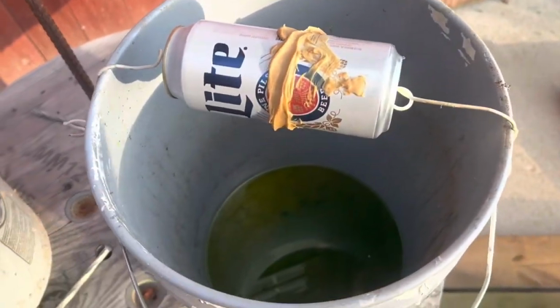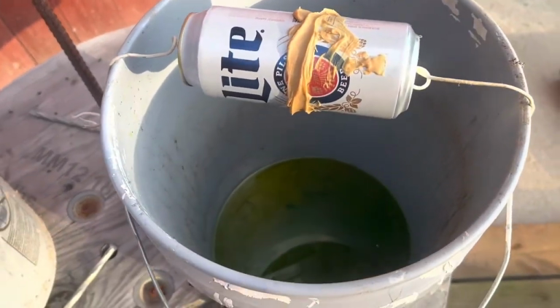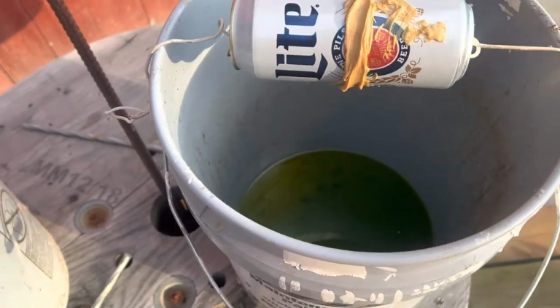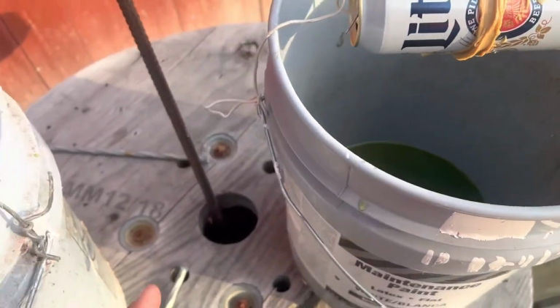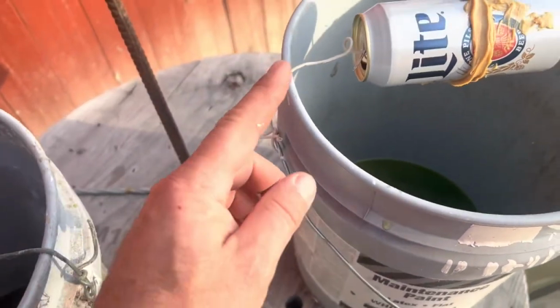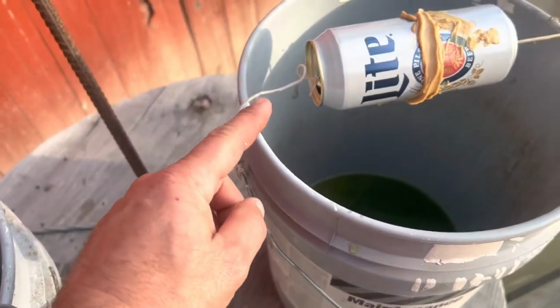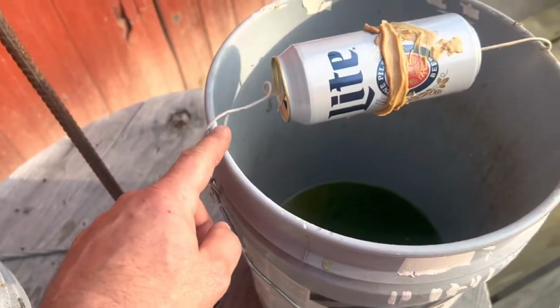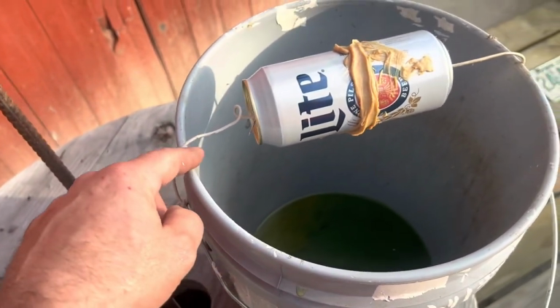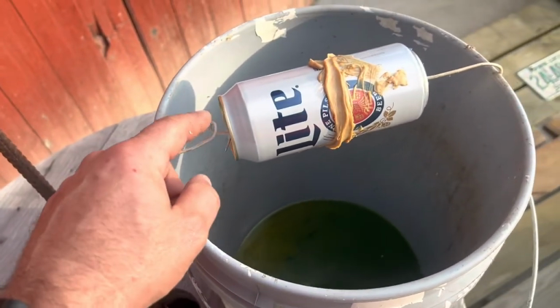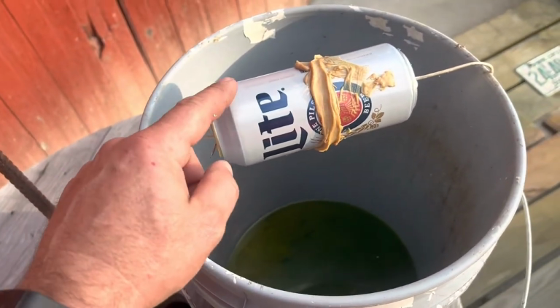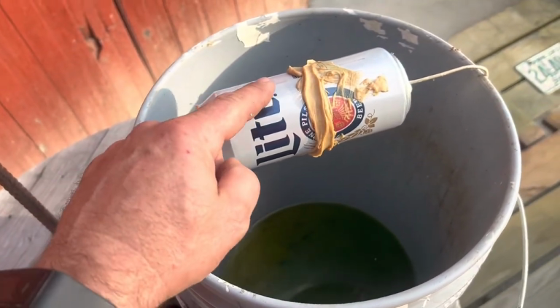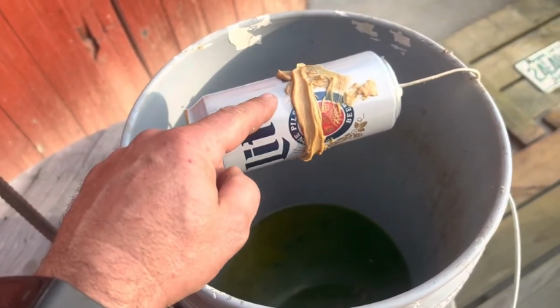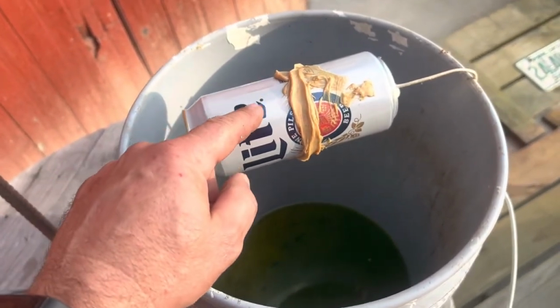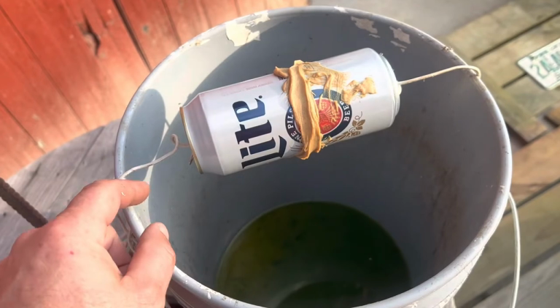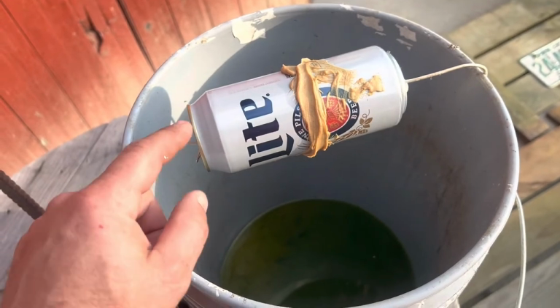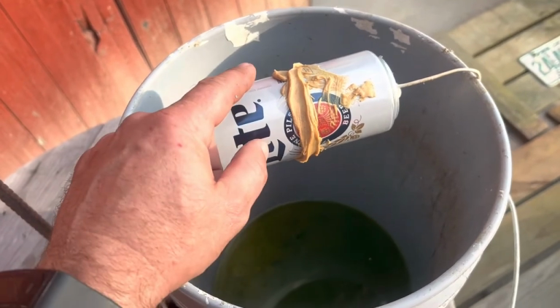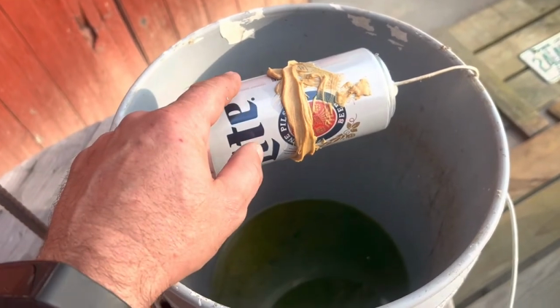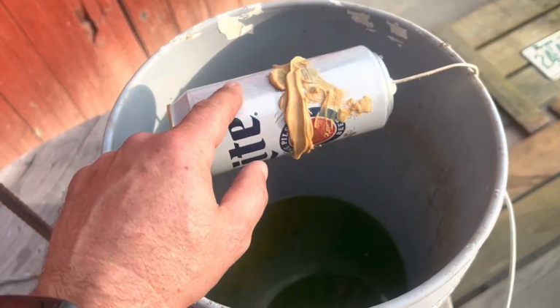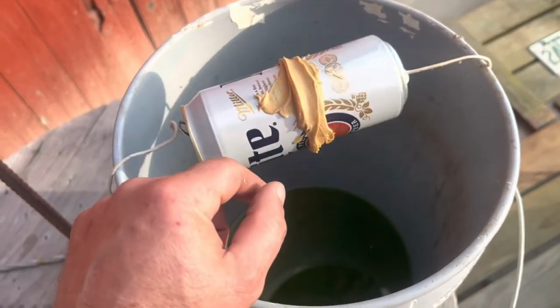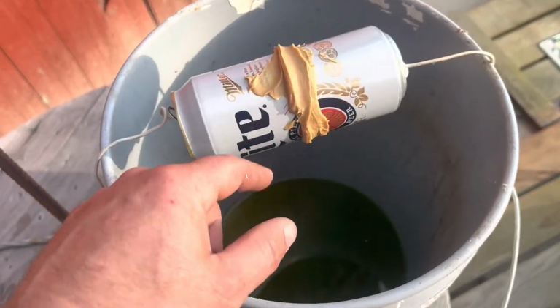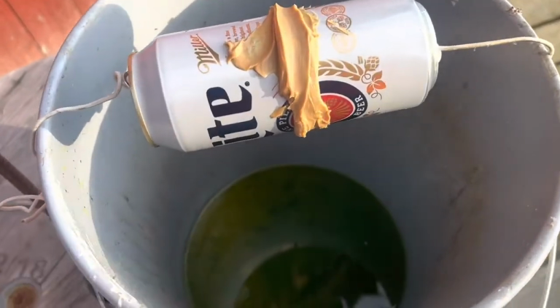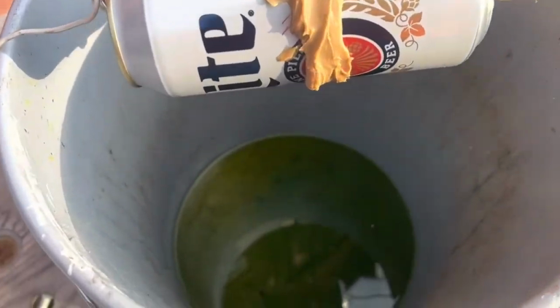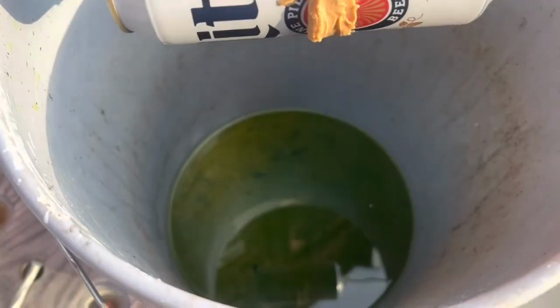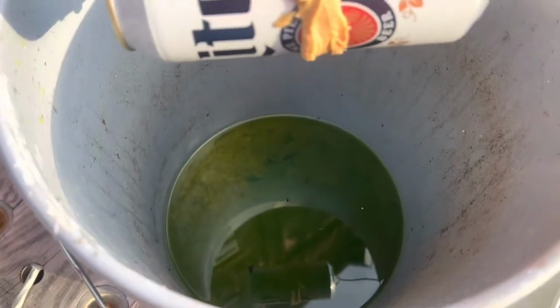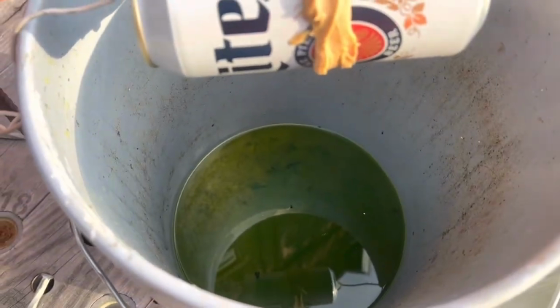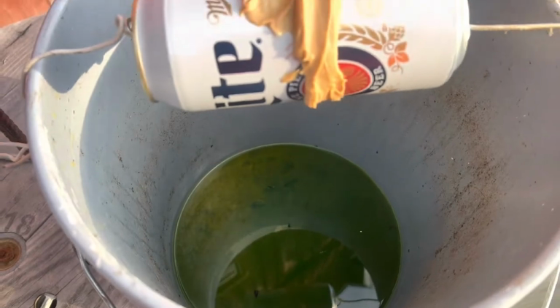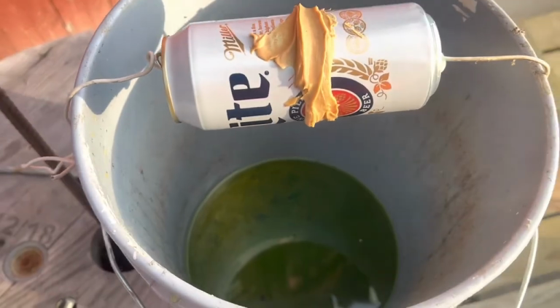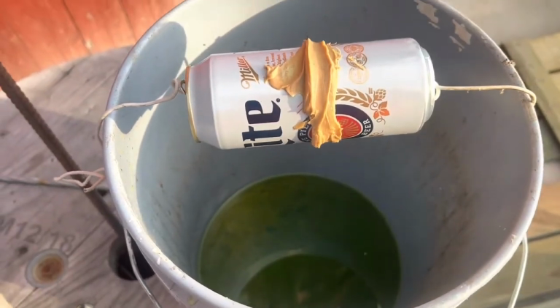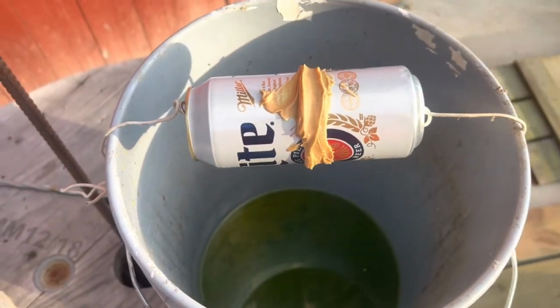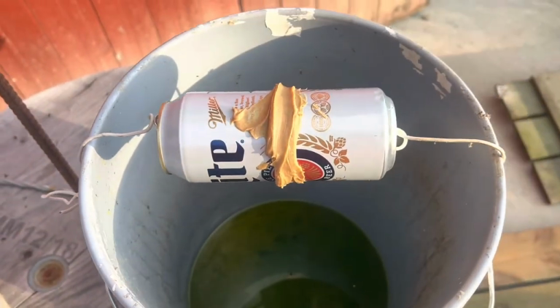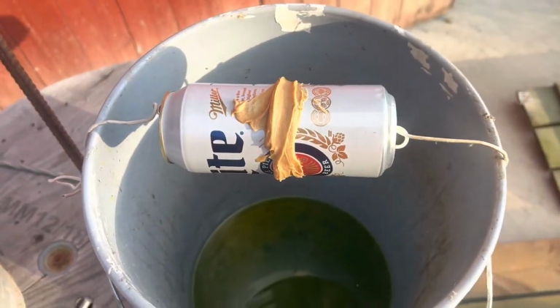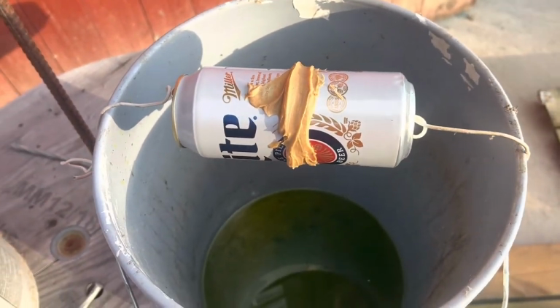As you see right here, the mouse gets up on top of this bucket, goes right here — he's like, 'got some peanut butter there.' Well, little does he know, he gets on top of this can, the can starts spinning, goes in for a little drink, and just swims around for eternity until he stops swimming.